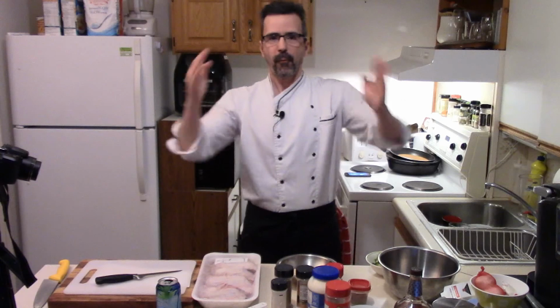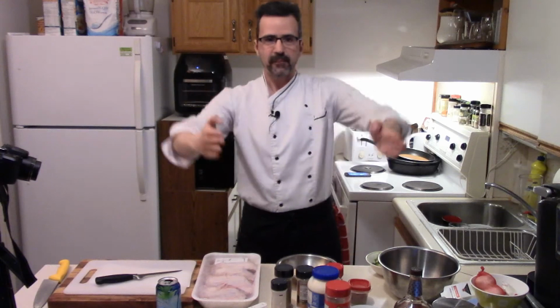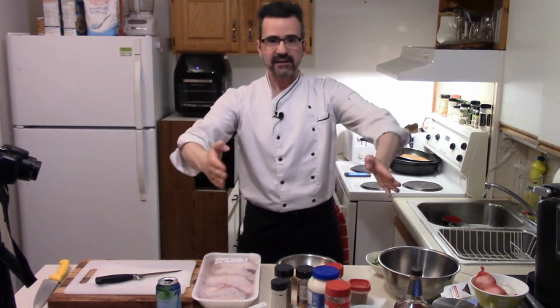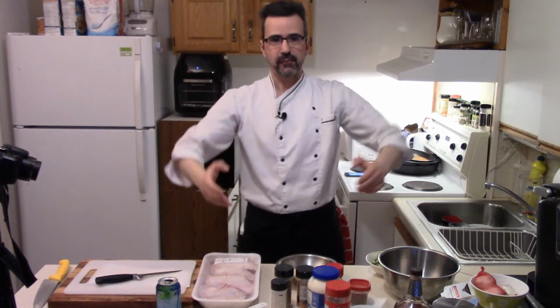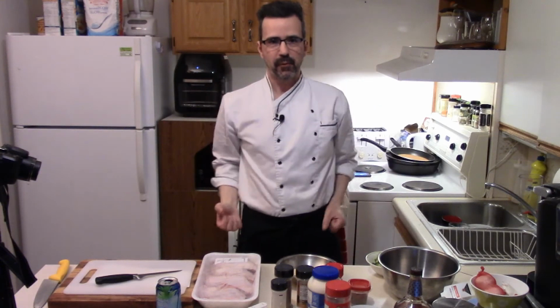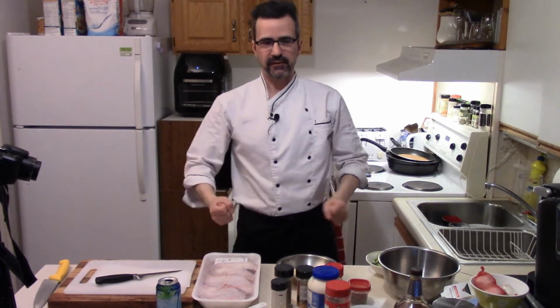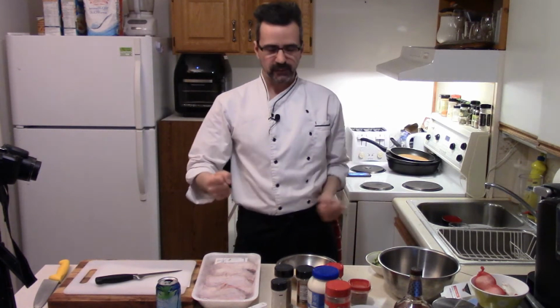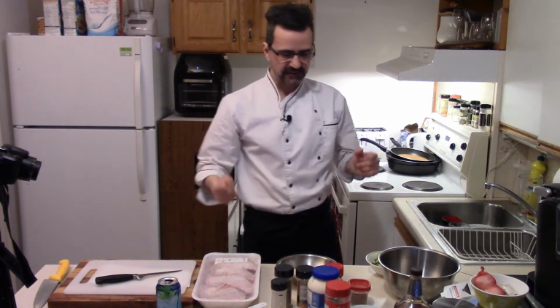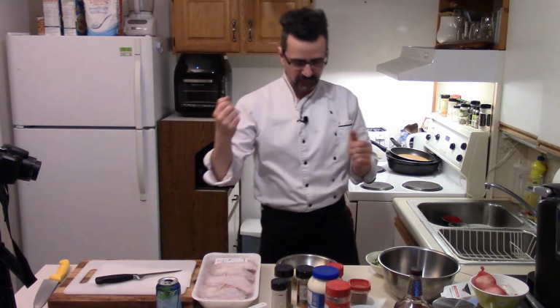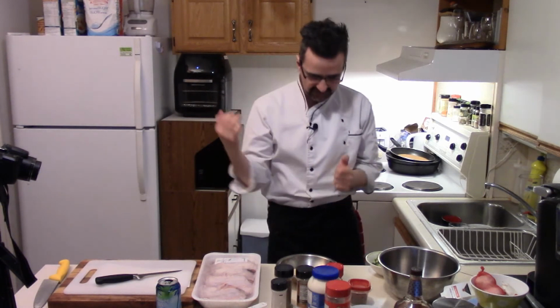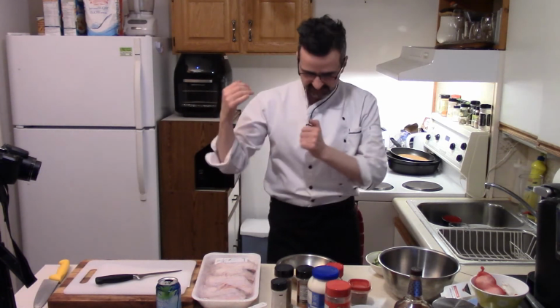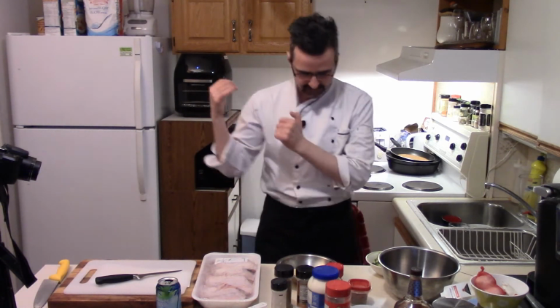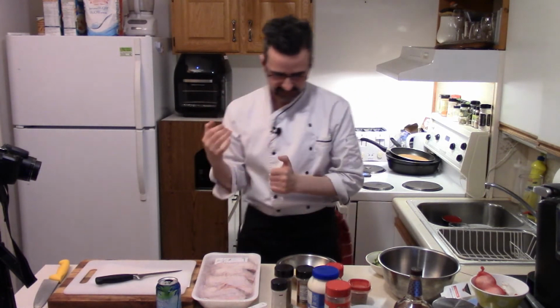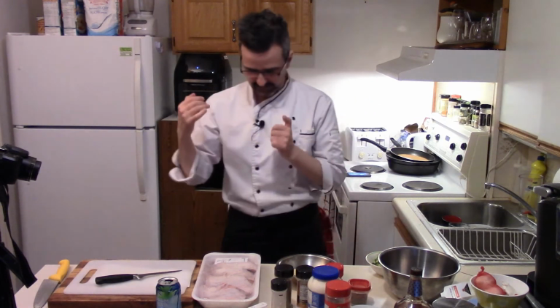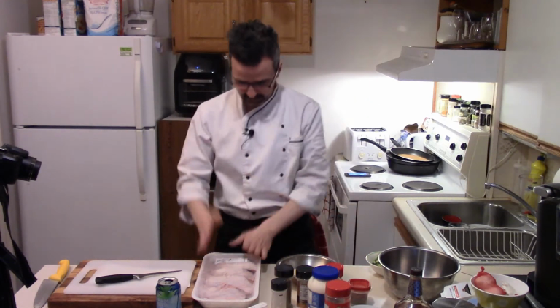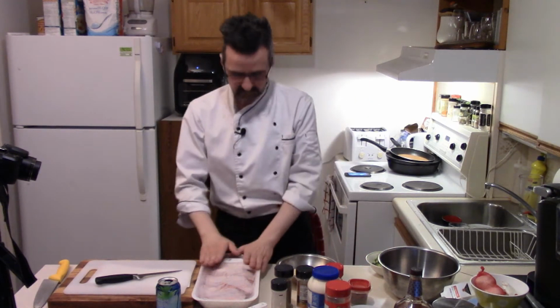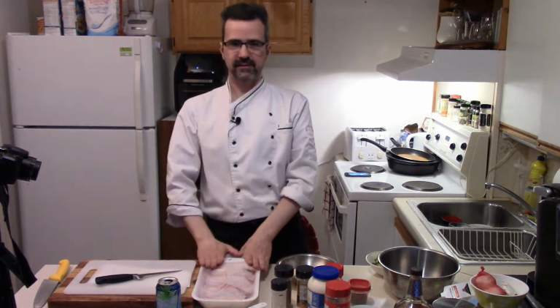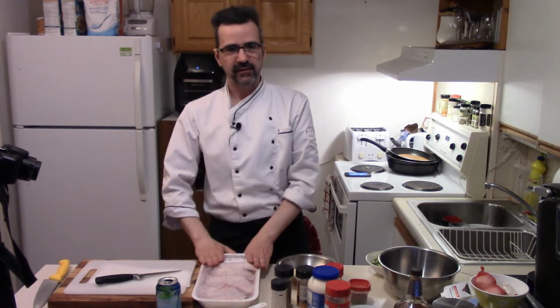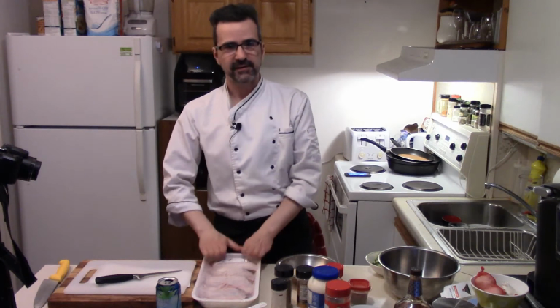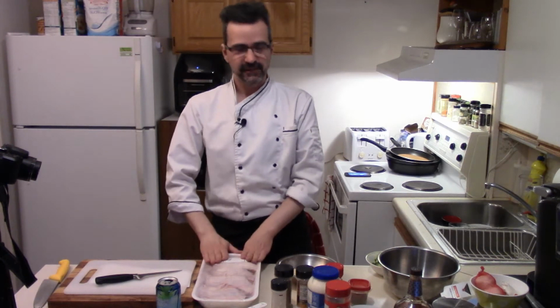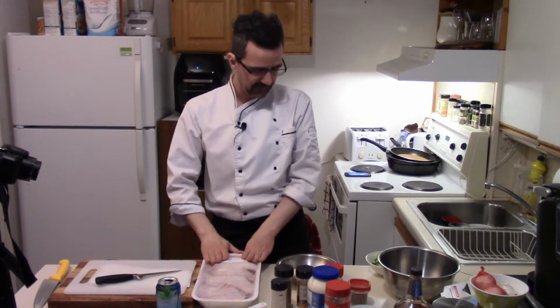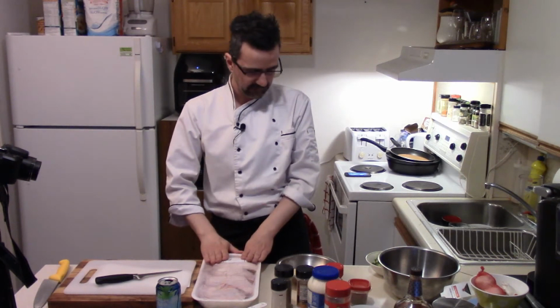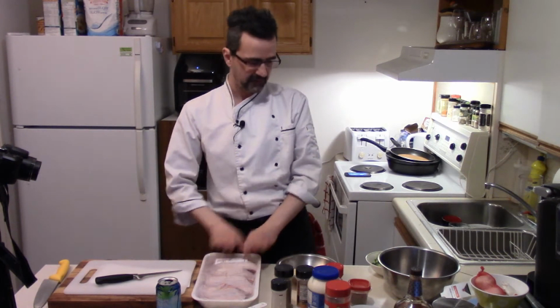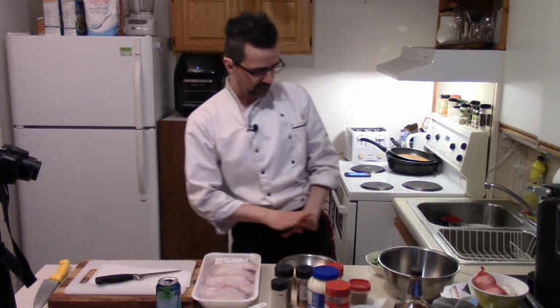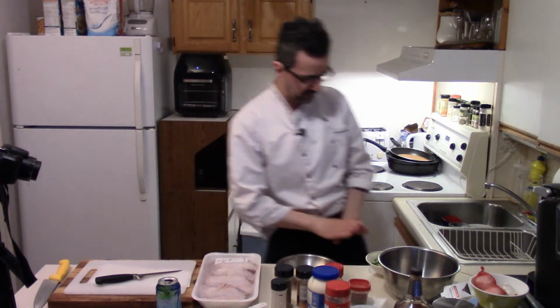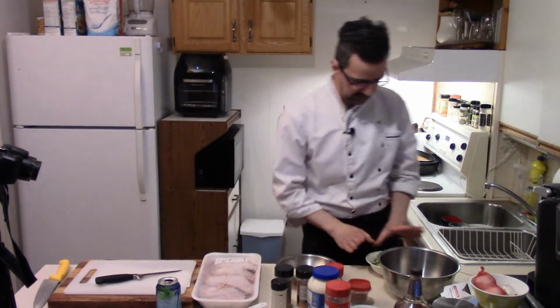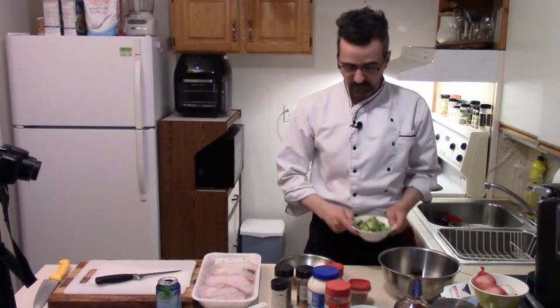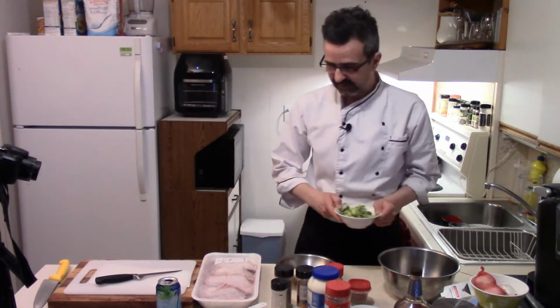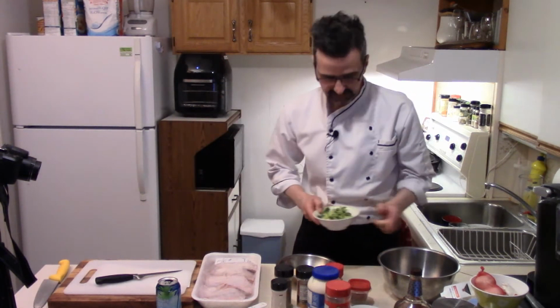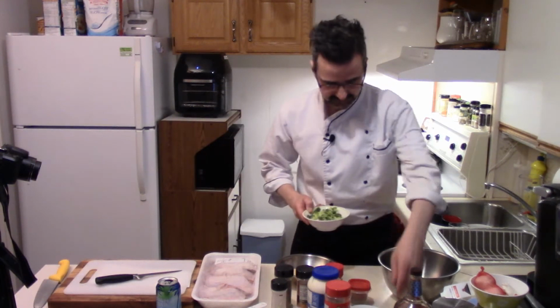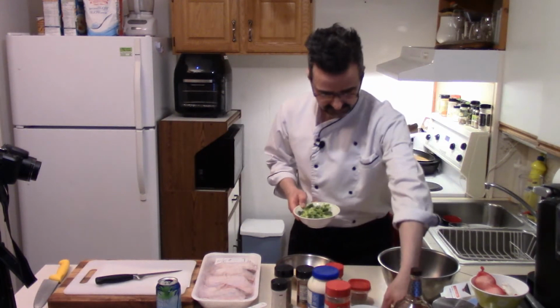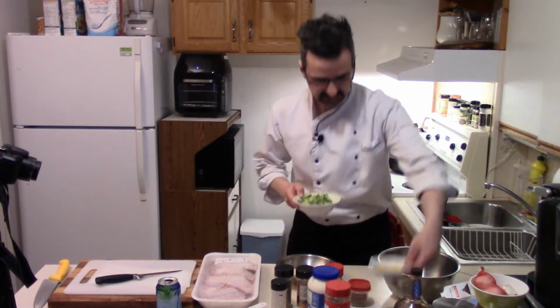Welcome back to Beaumont's Home Kitchen. Today I'm making some boneless skinless chicken legs stuffed with broccoli and cheese.